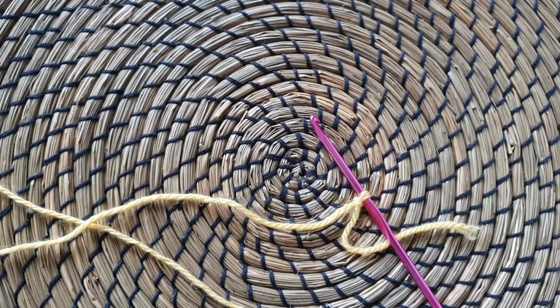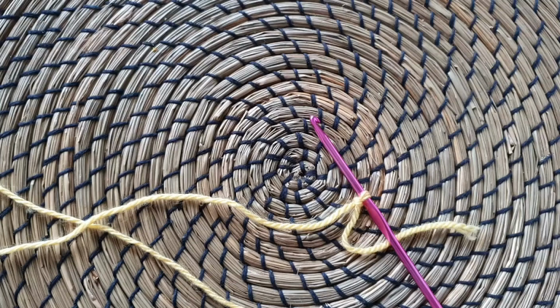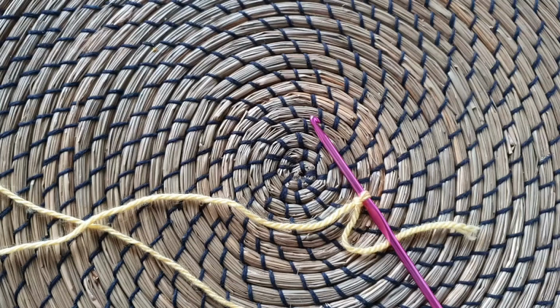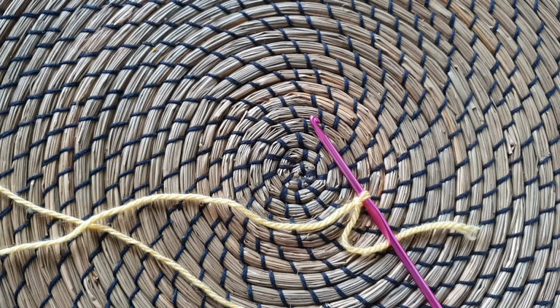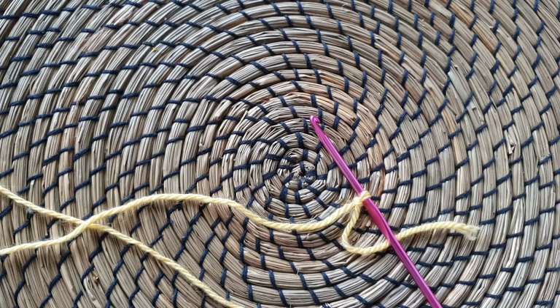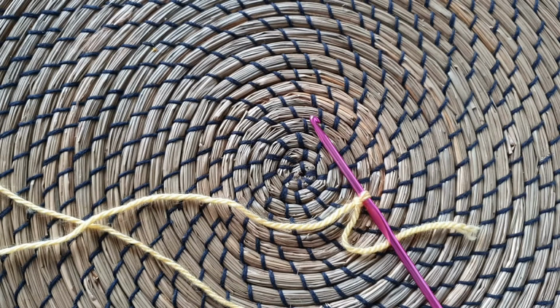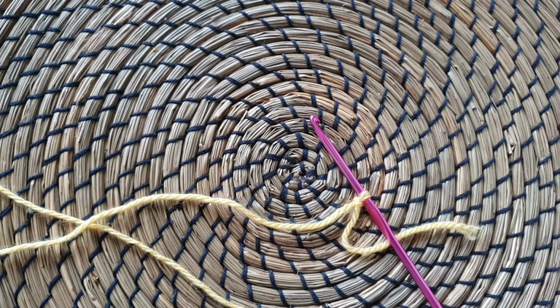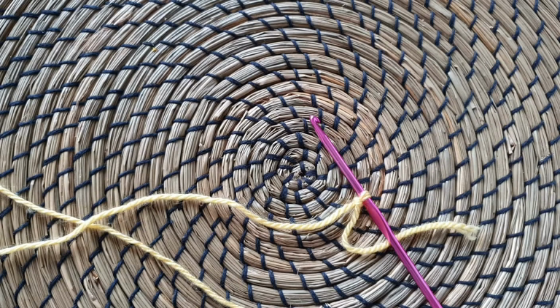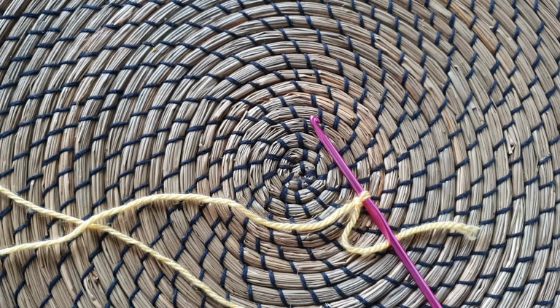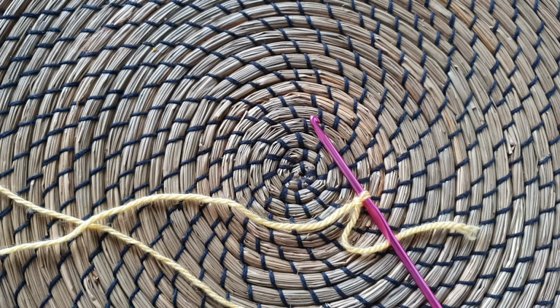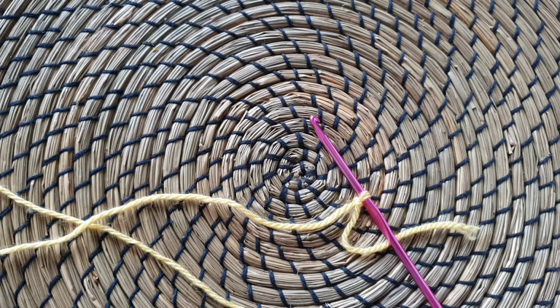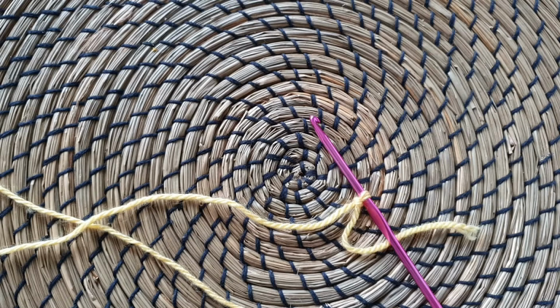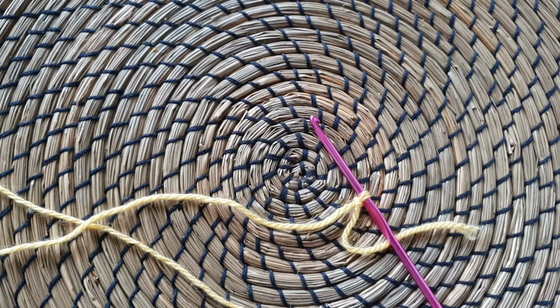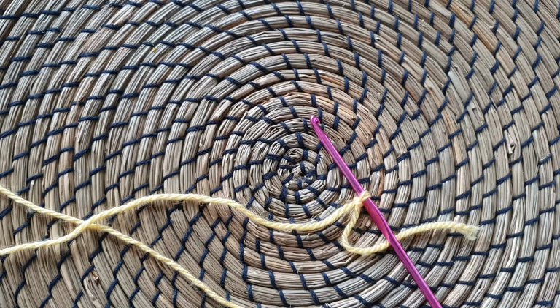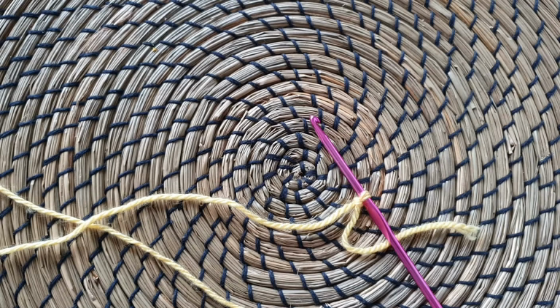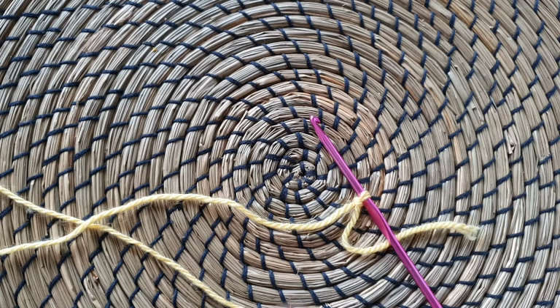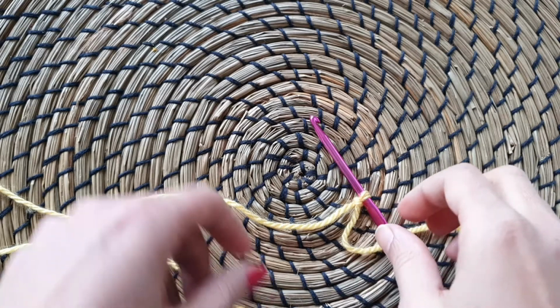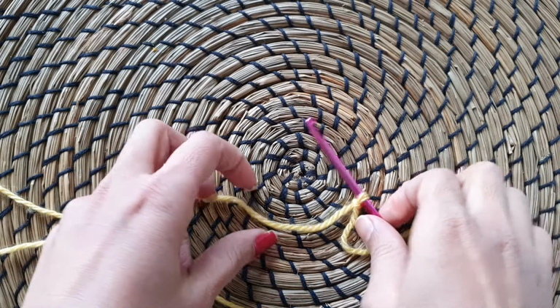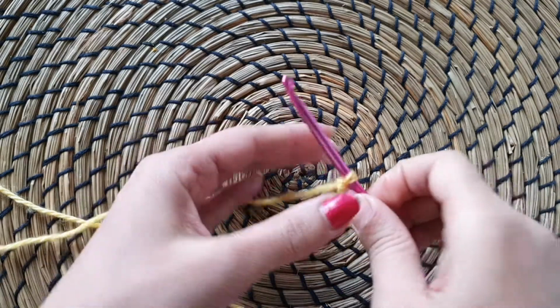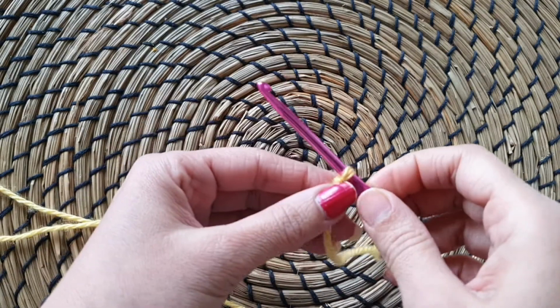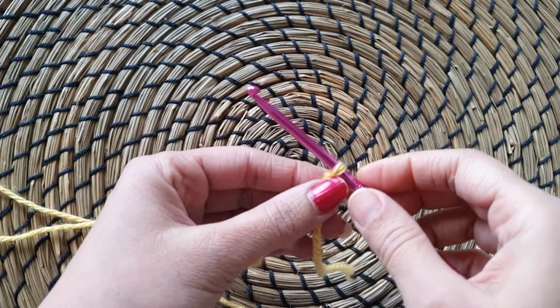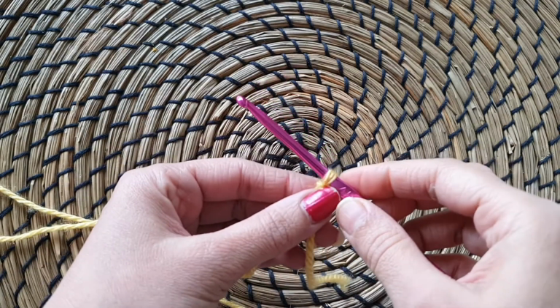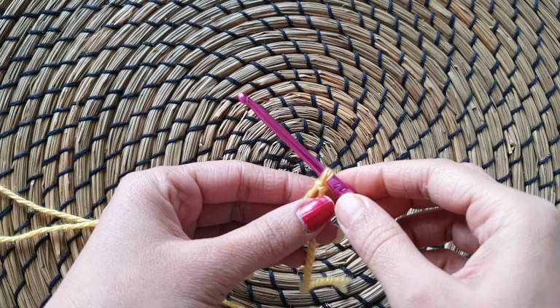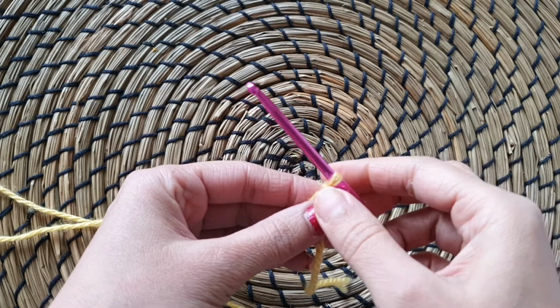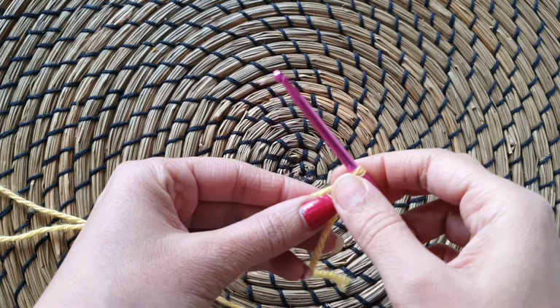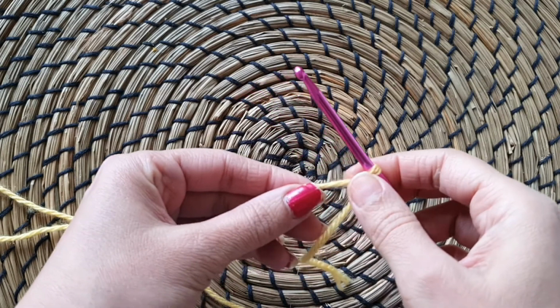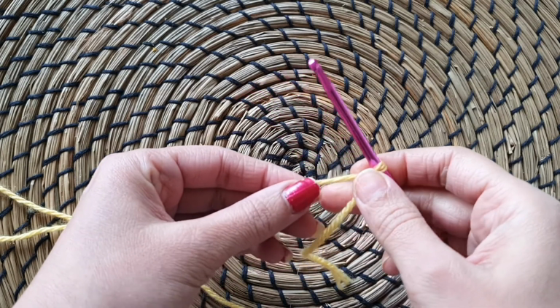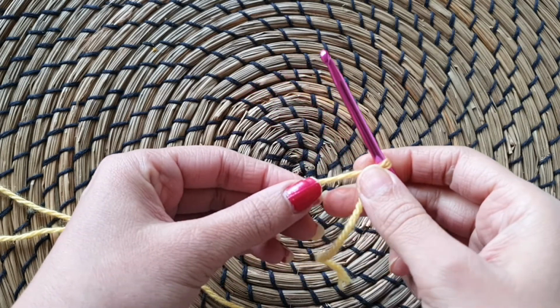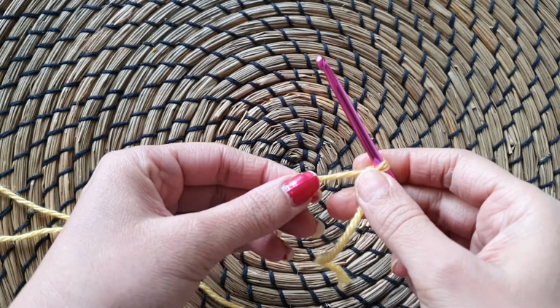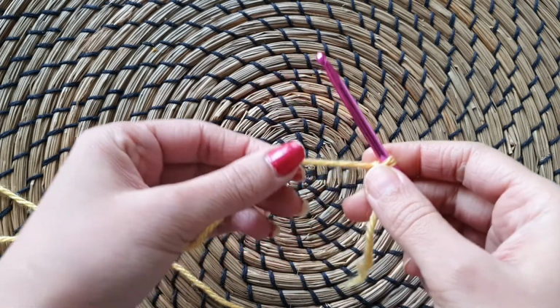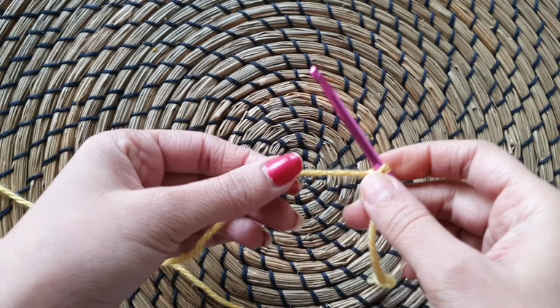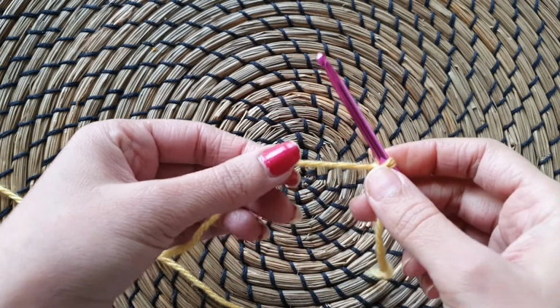Hello all you beautiful people and welcome back to the second episode of the beginner's crochet series. So in episode 1, hum ne dekha tha ki slipknot kaise banaya jaata hai. Today in episode 2, hum dekhenge ki how to make a chain.